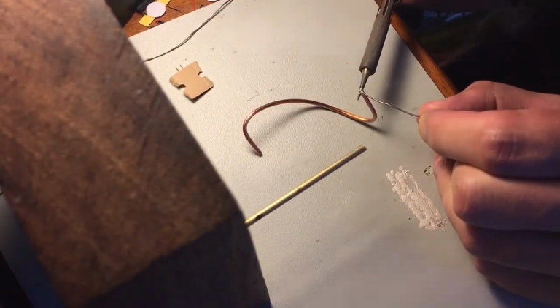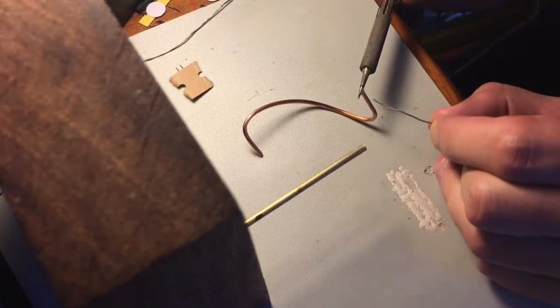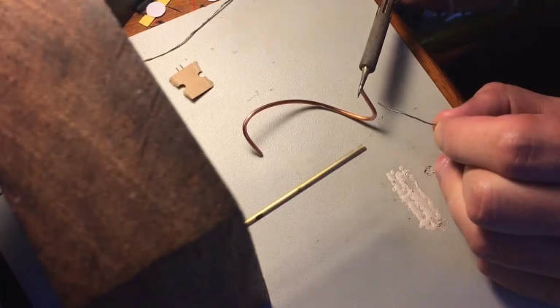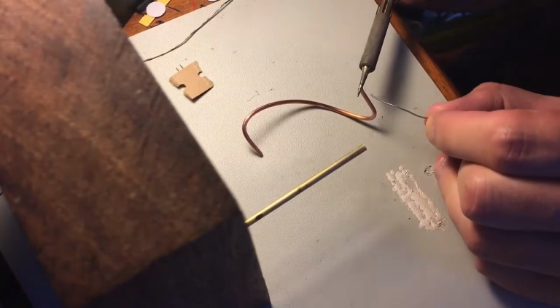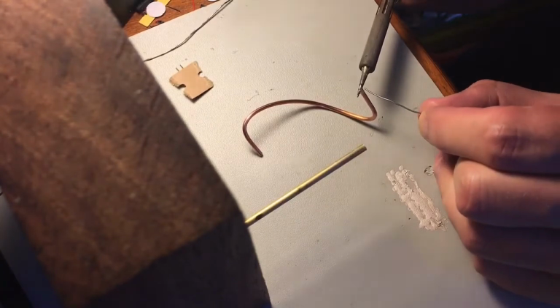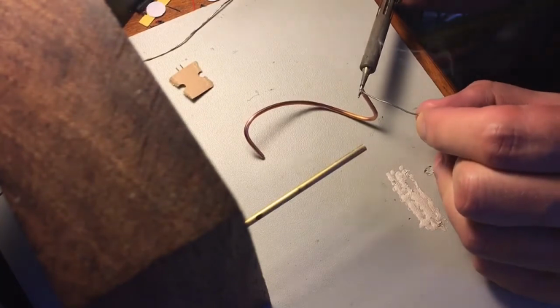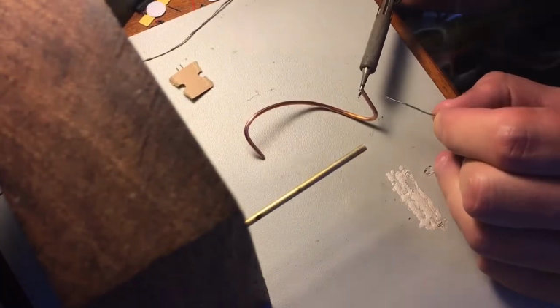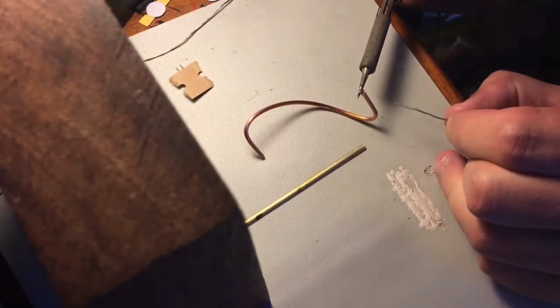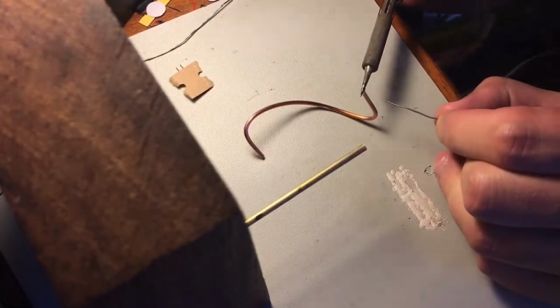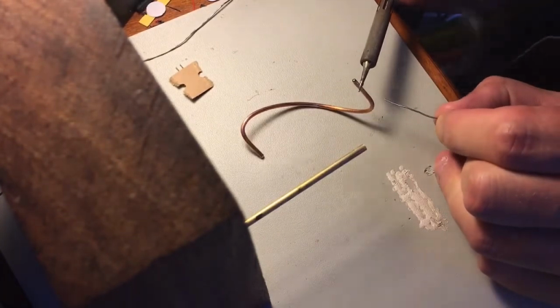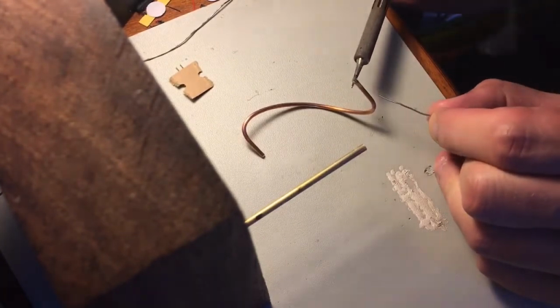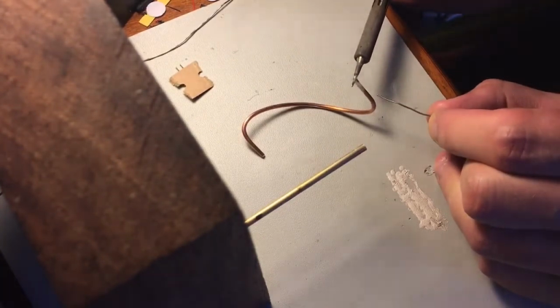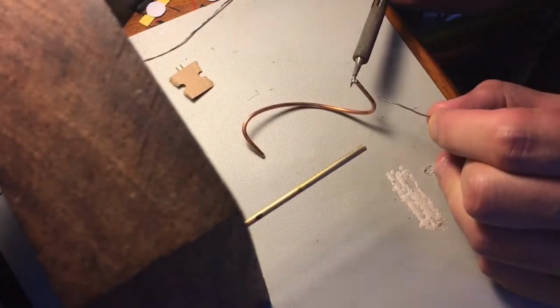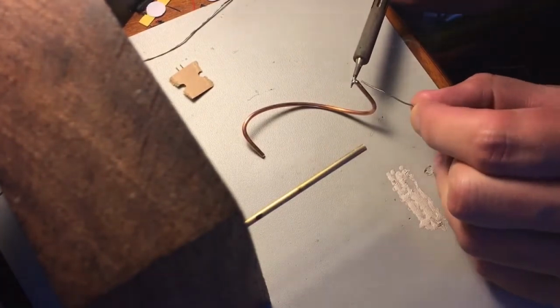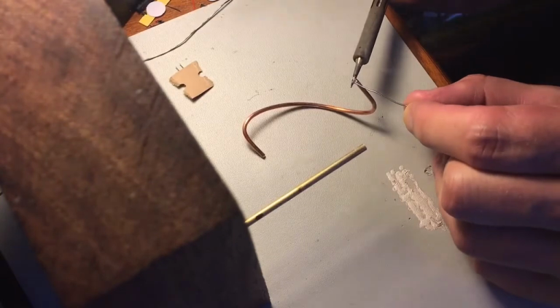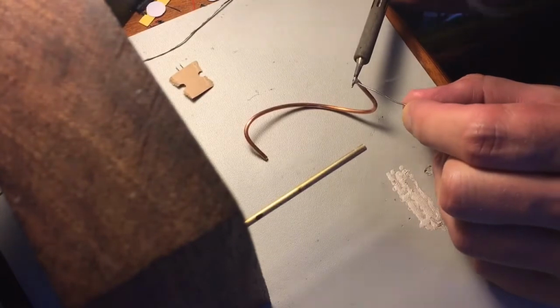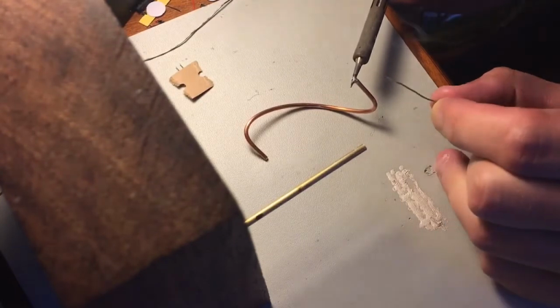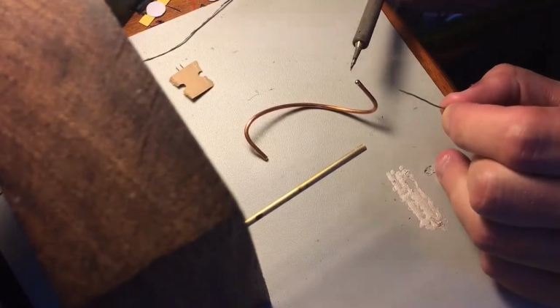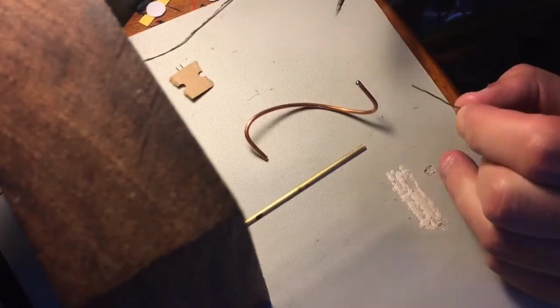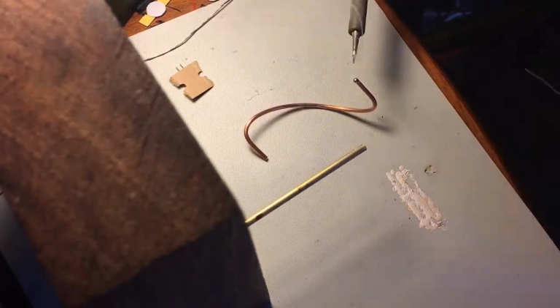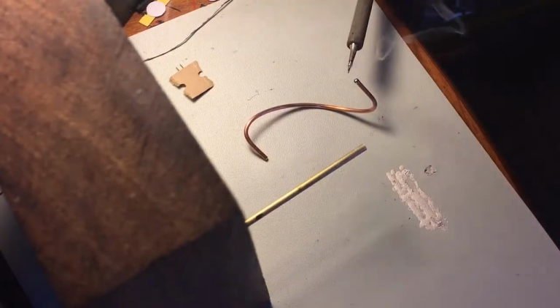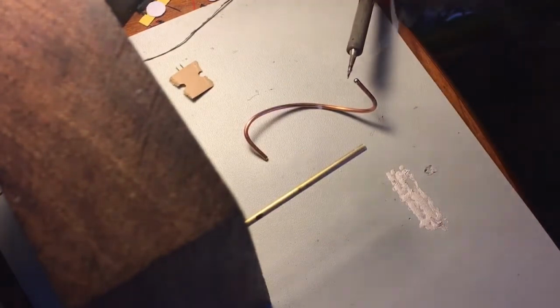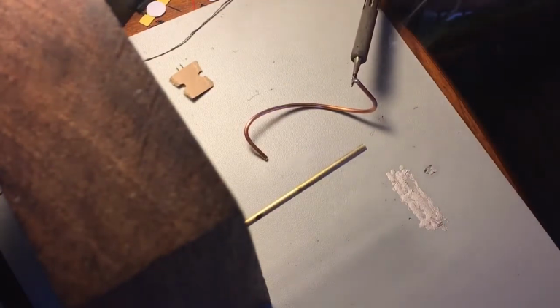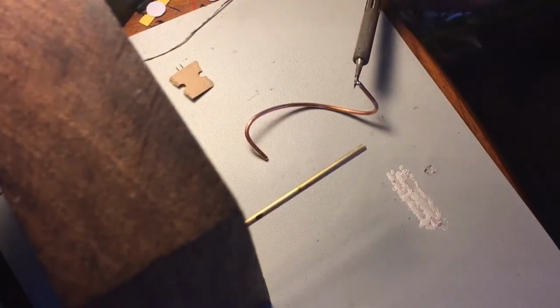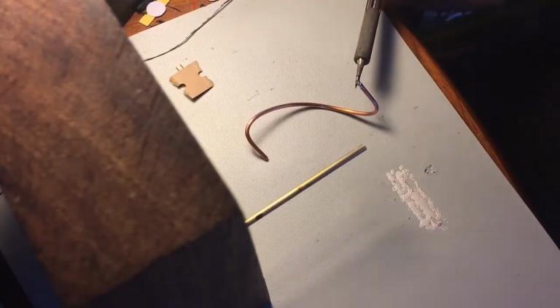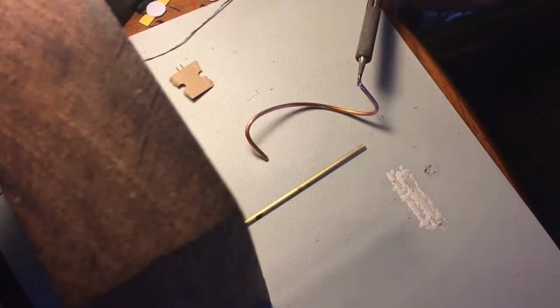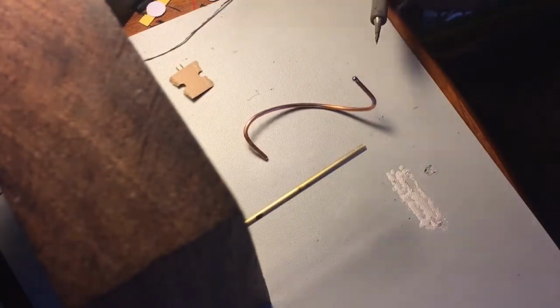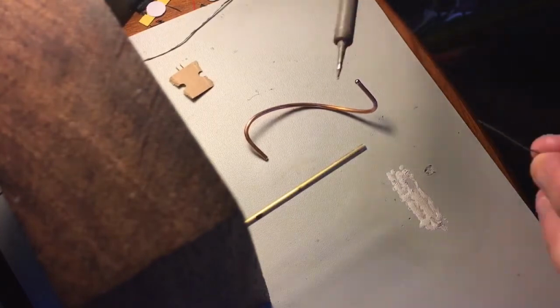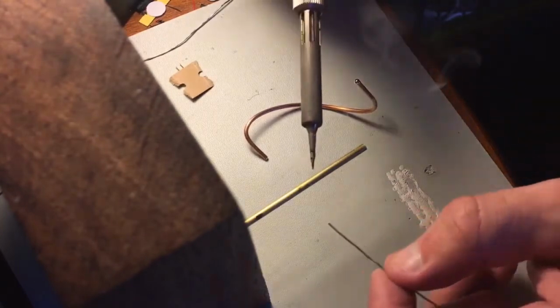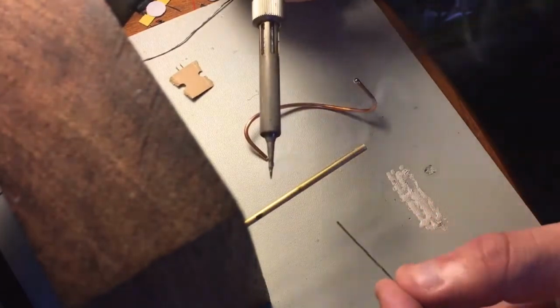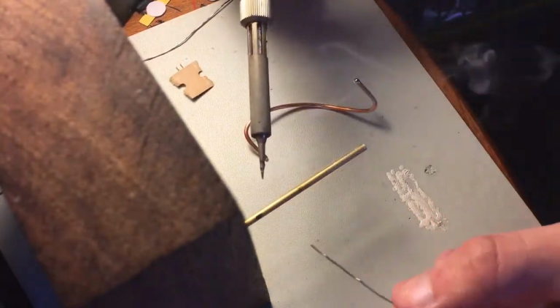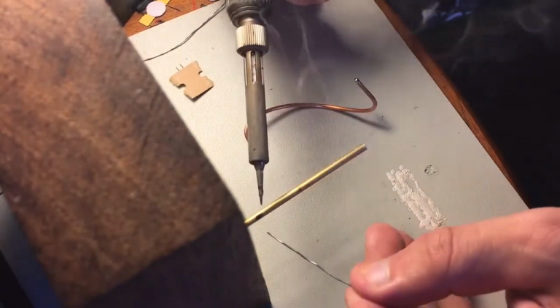Trap 3. Being a loop antenna, I'd imagine it unadvisable to use any ferrous material at all, including the braid of the coax, which is running straight through the whole antenna.